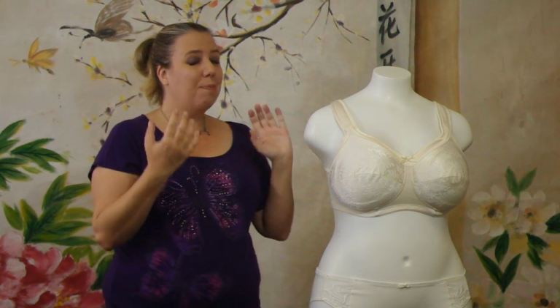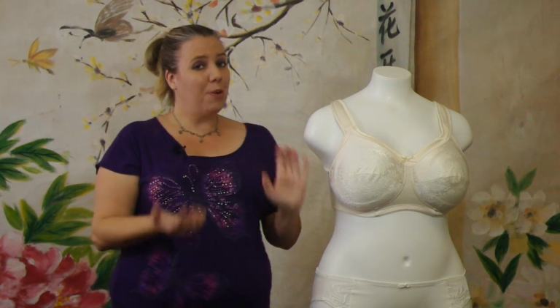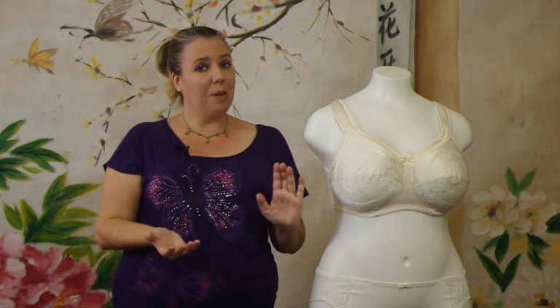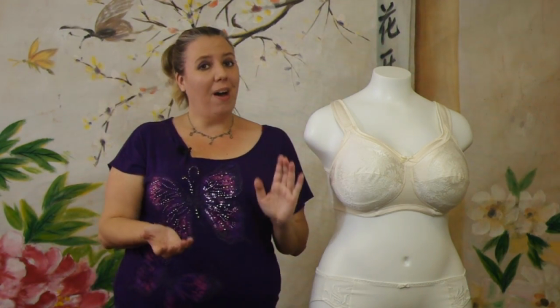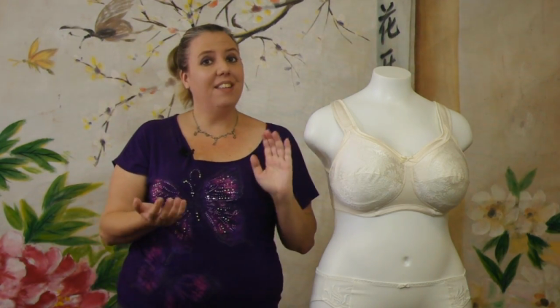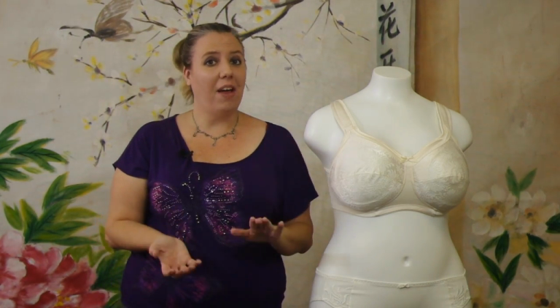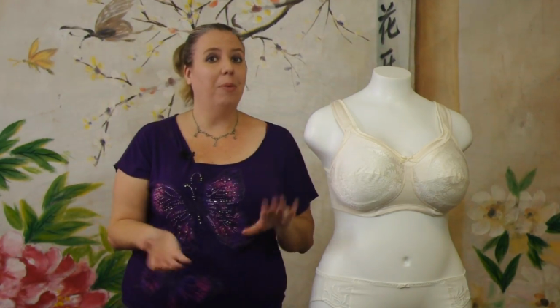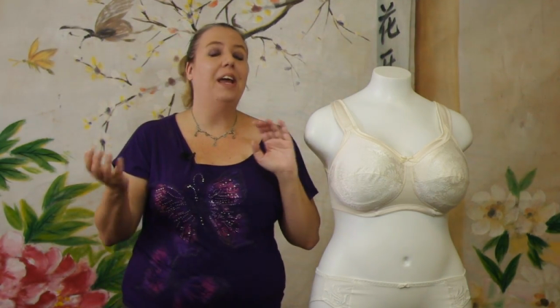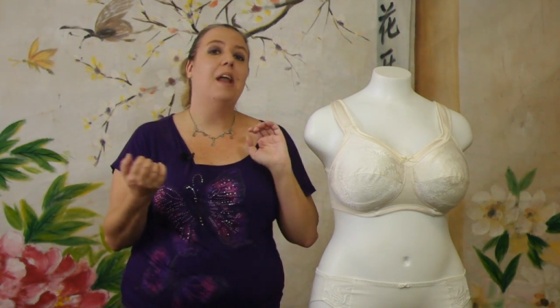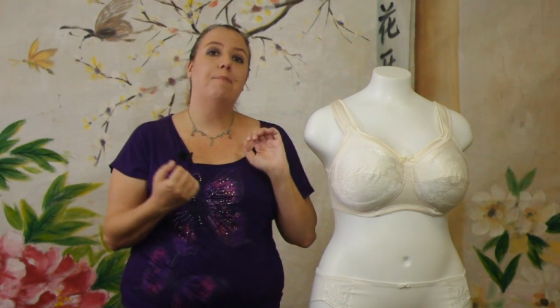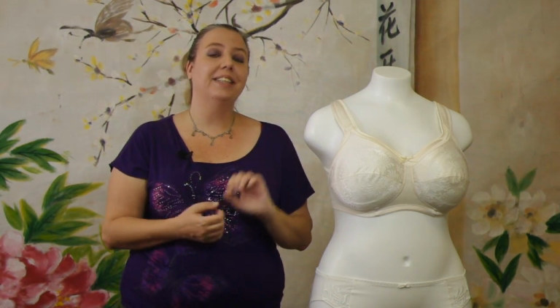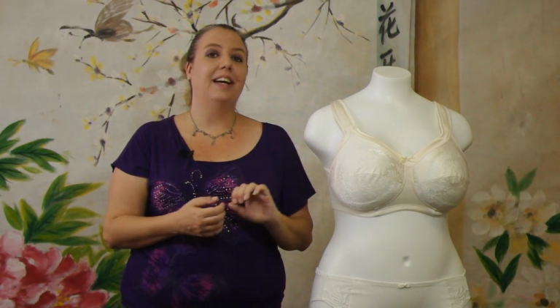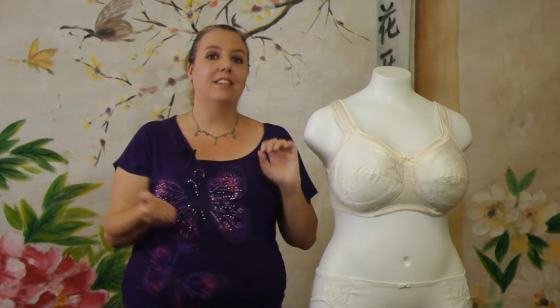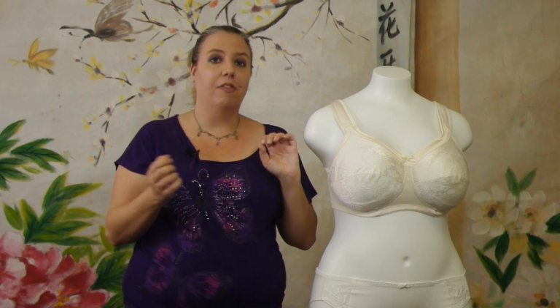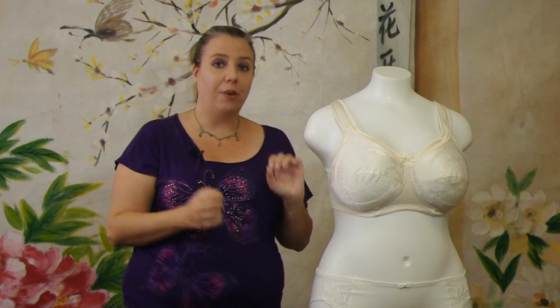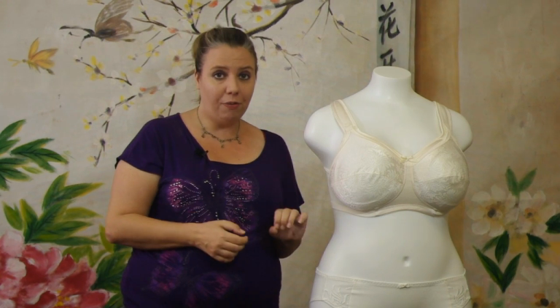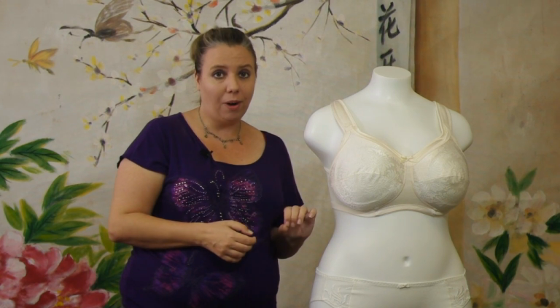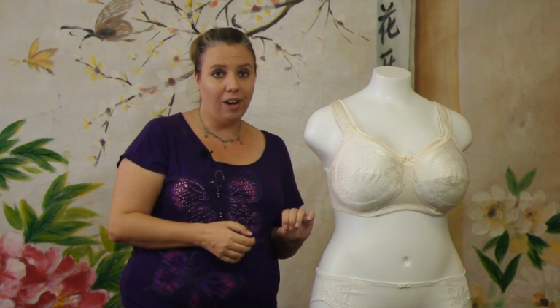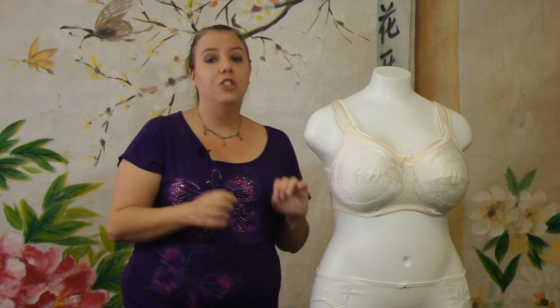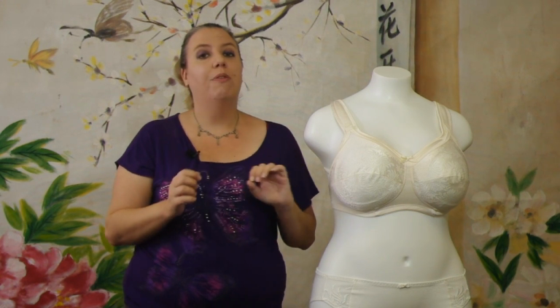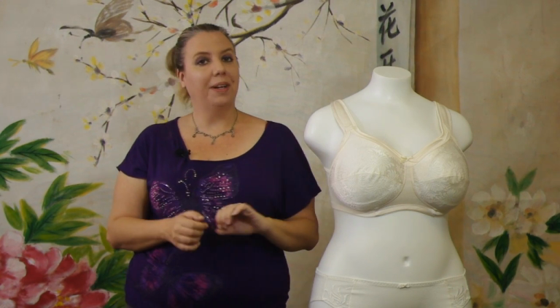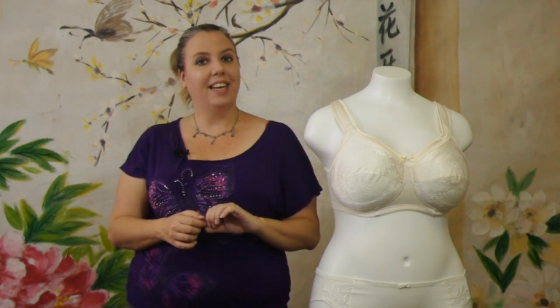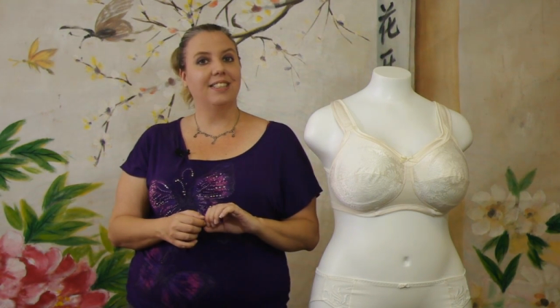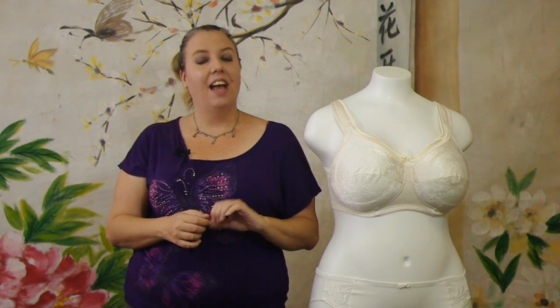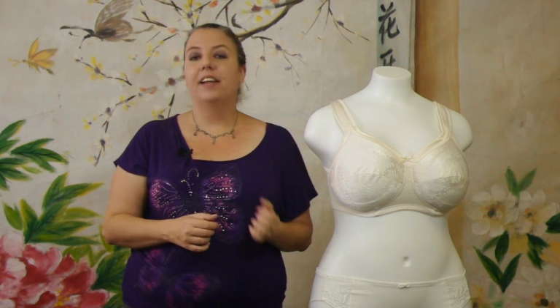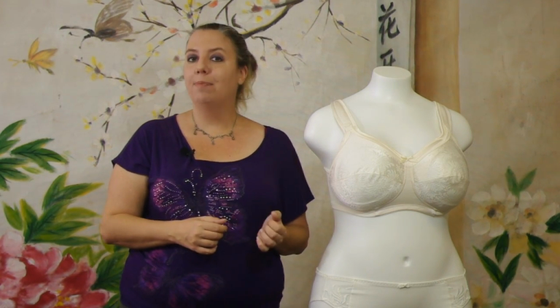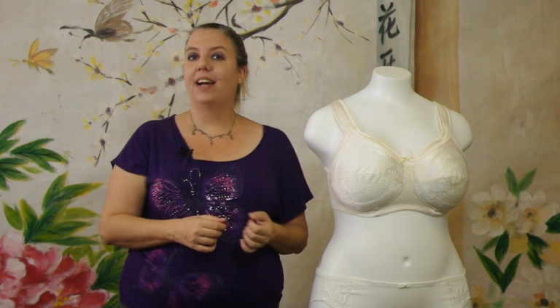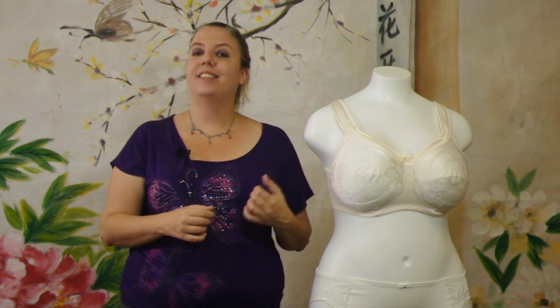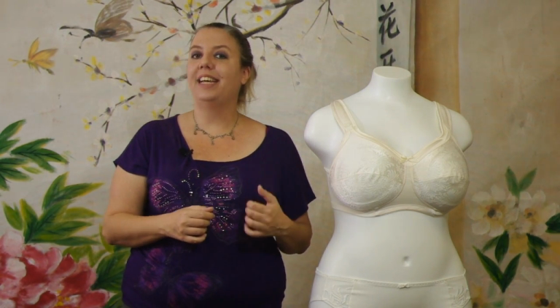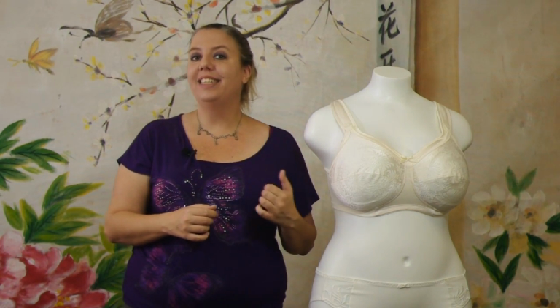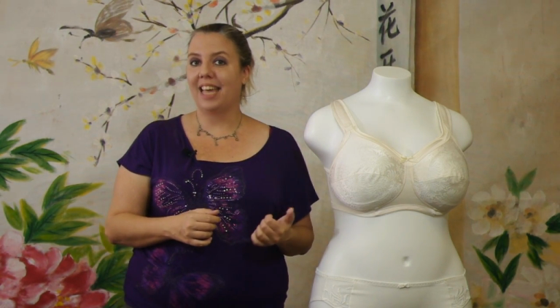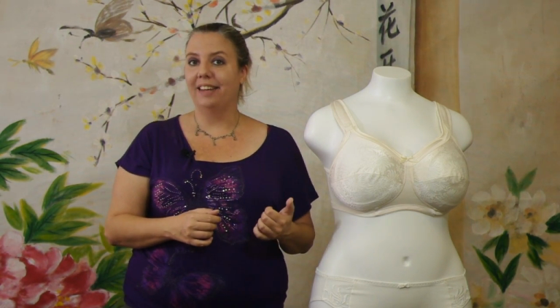The nursing bra is available in band sizes 34 to 46 and cup sizes E to K.